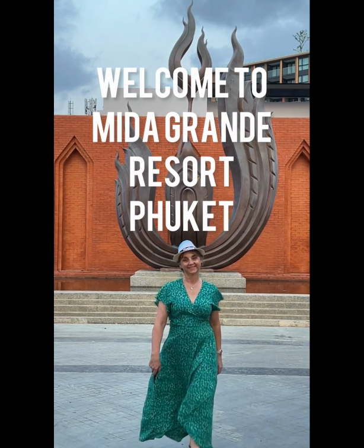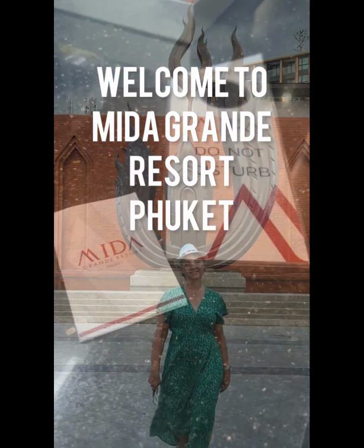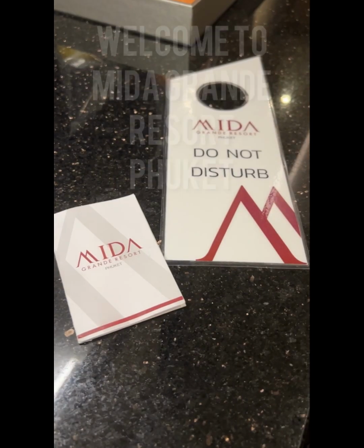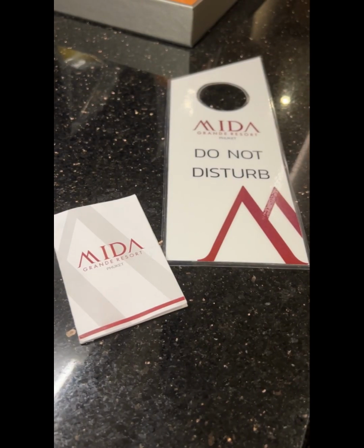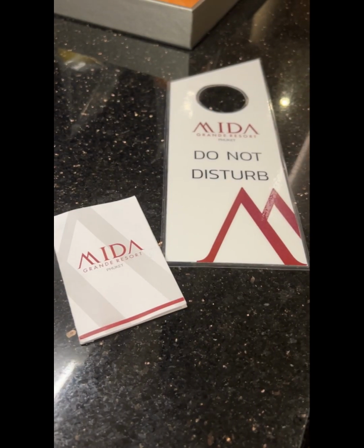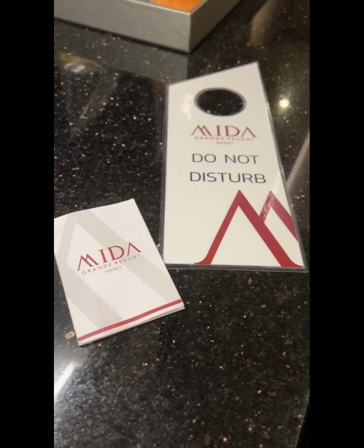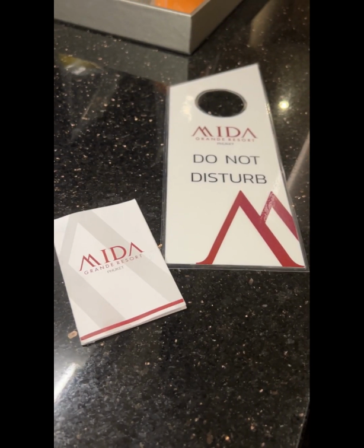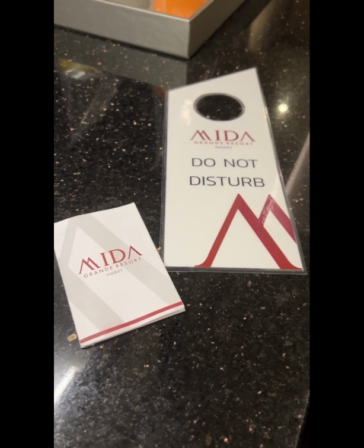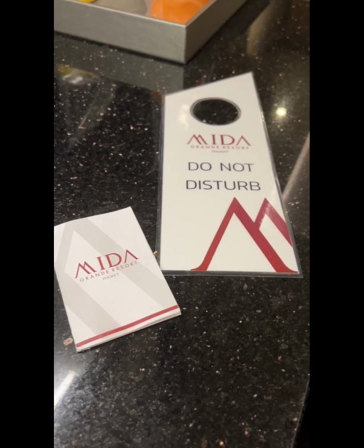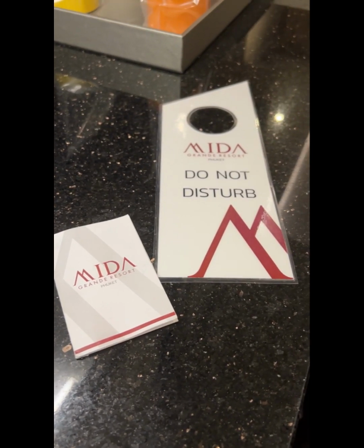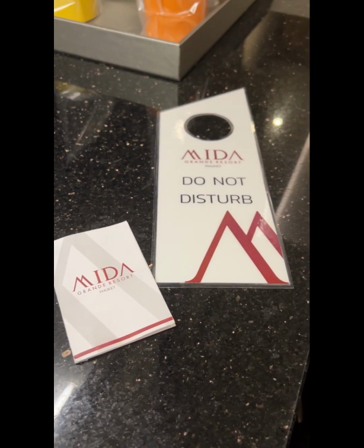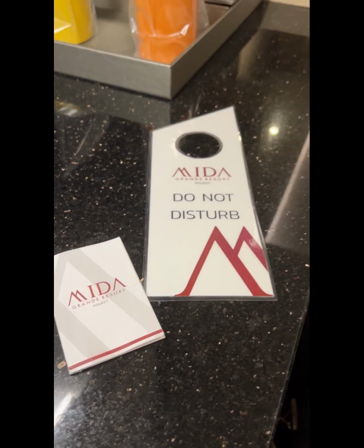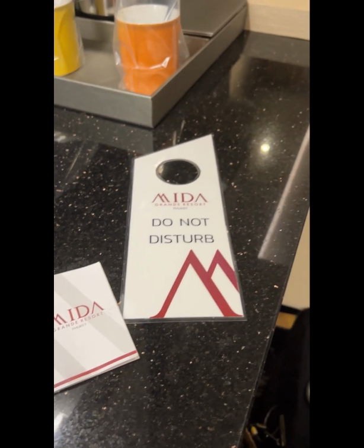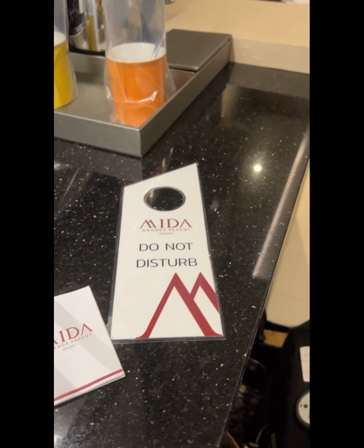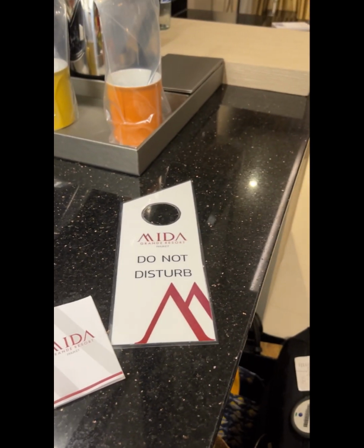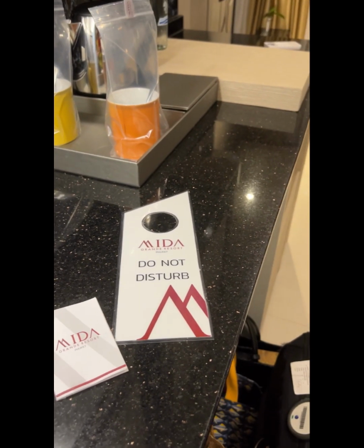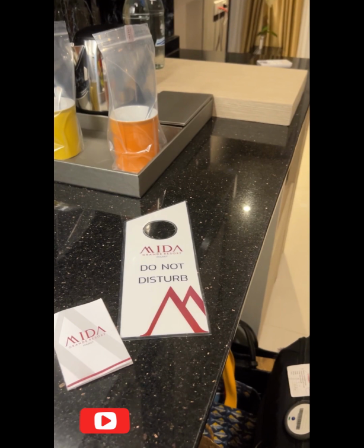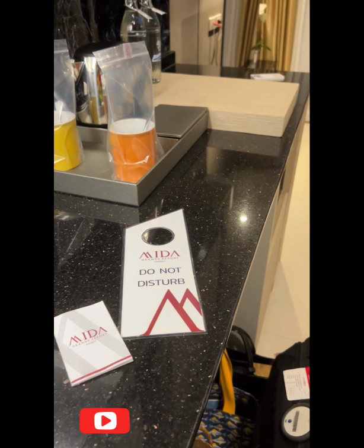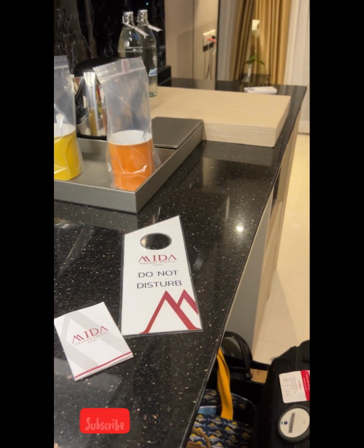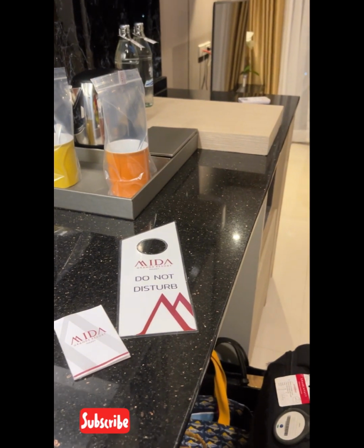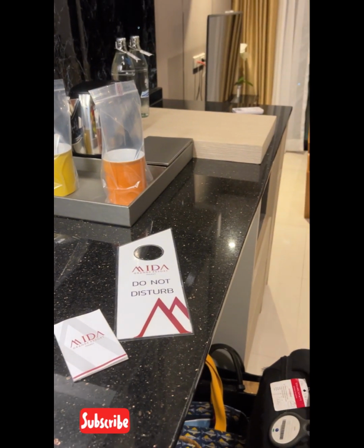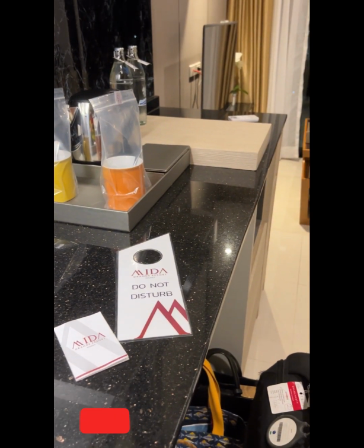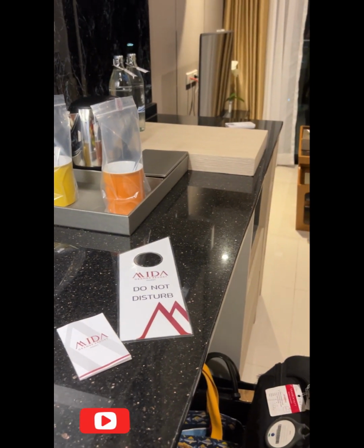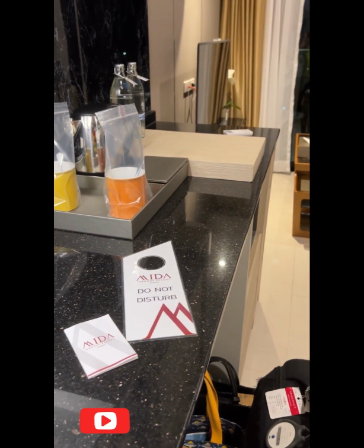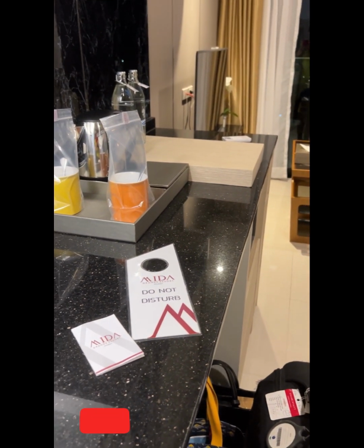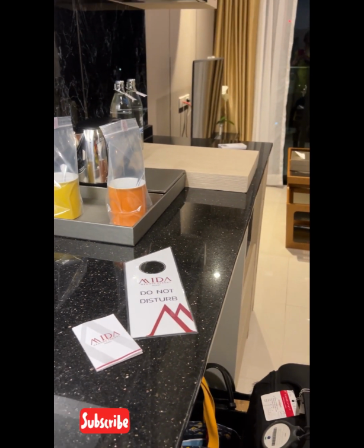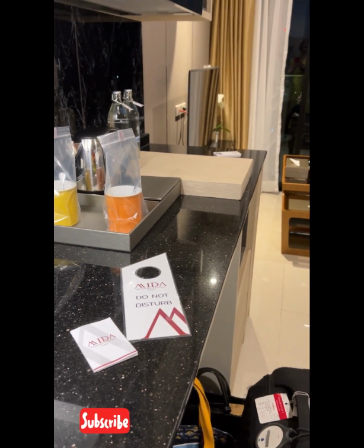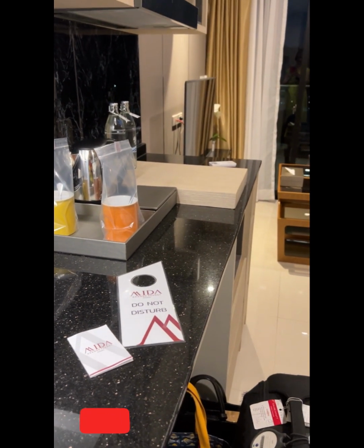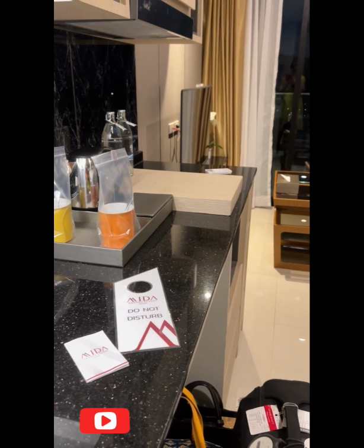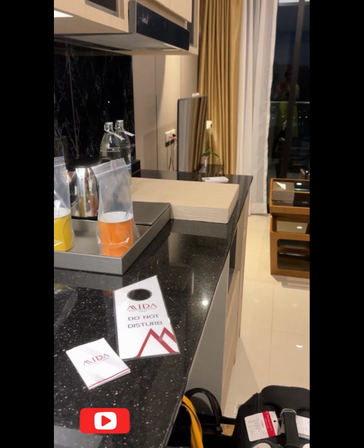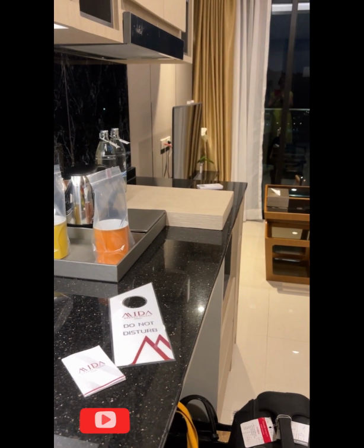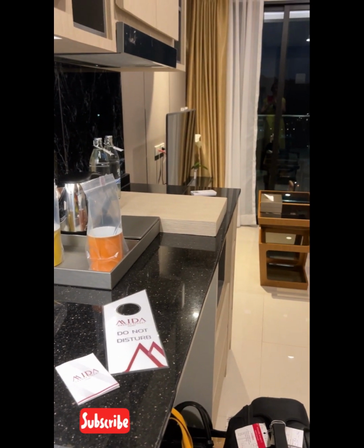Hello everyone and welcome to Maeda Grand Resort Phuket. We're at the back of Surin, so tomorrow you'll be able to see some views over the beach.